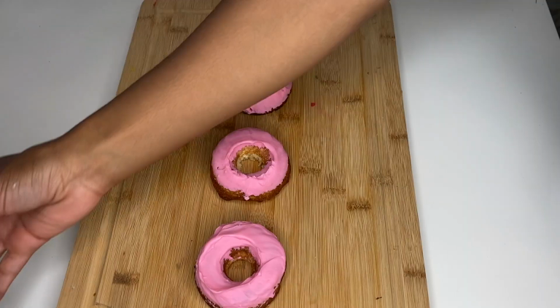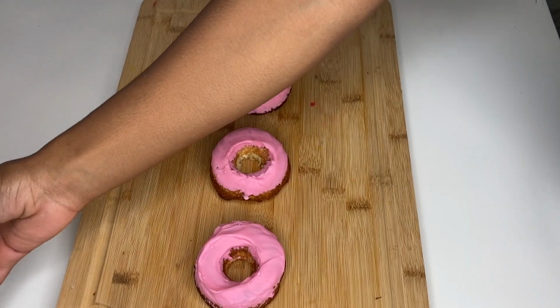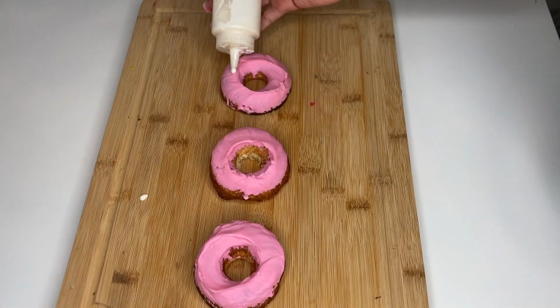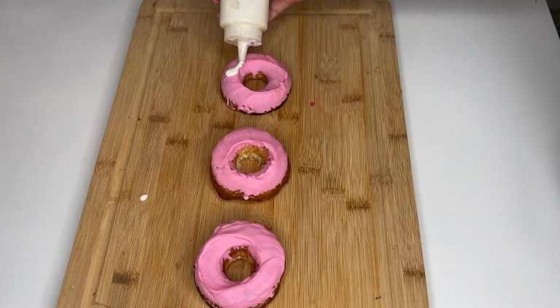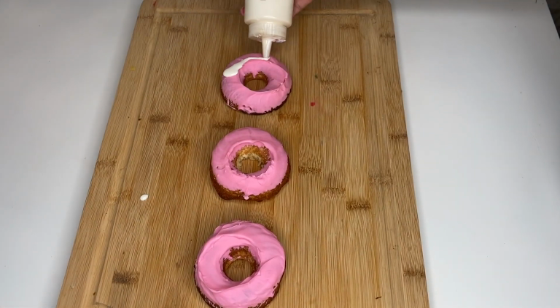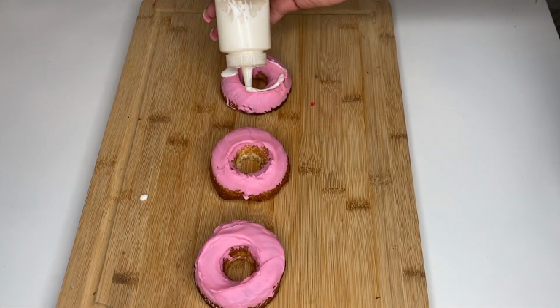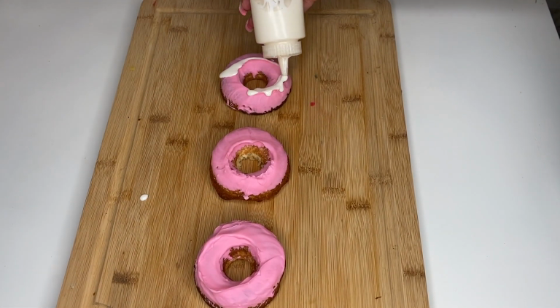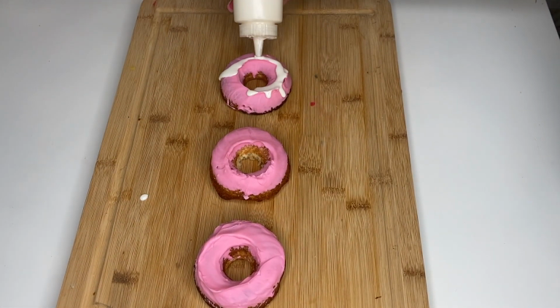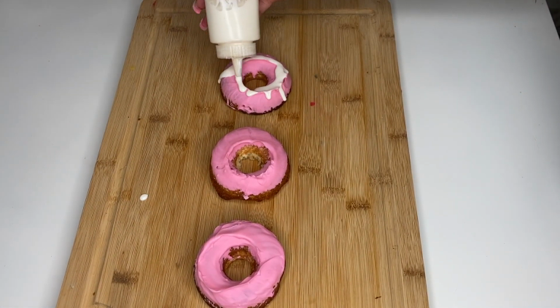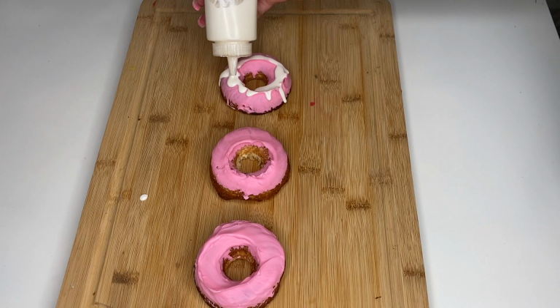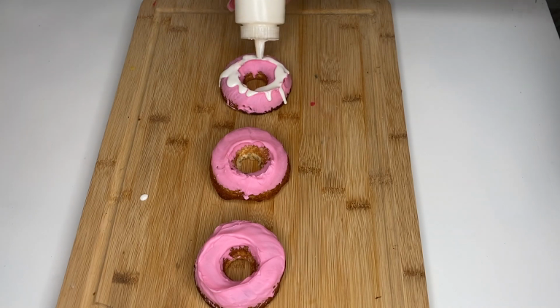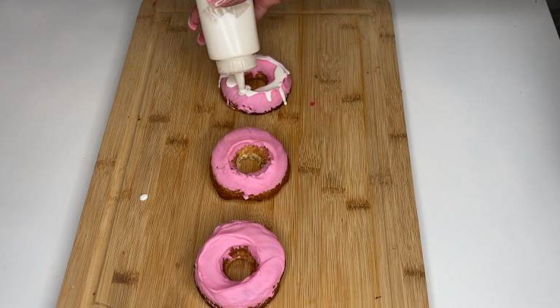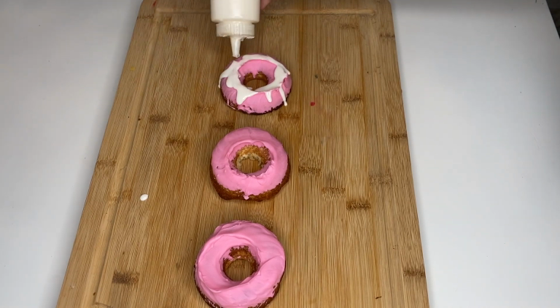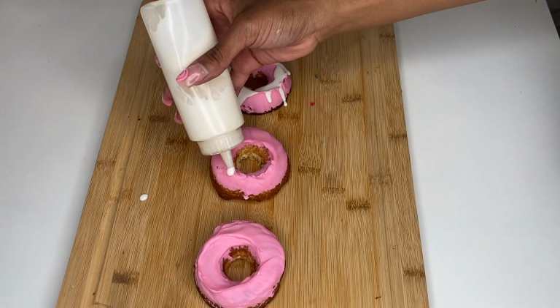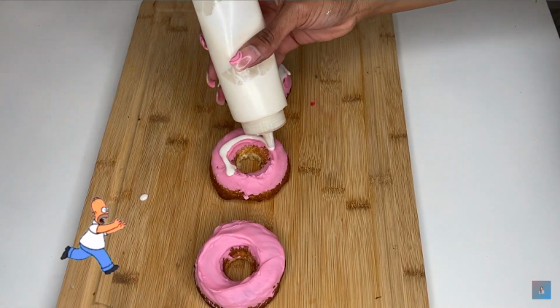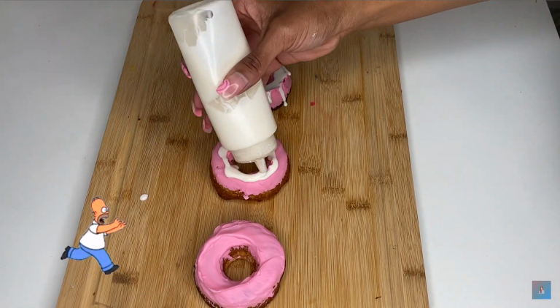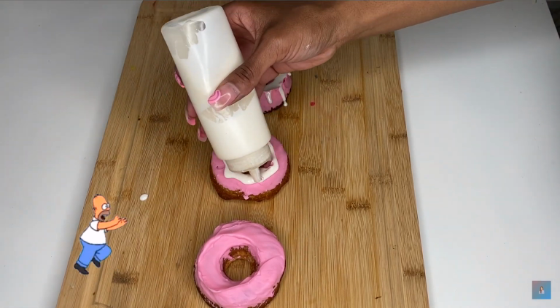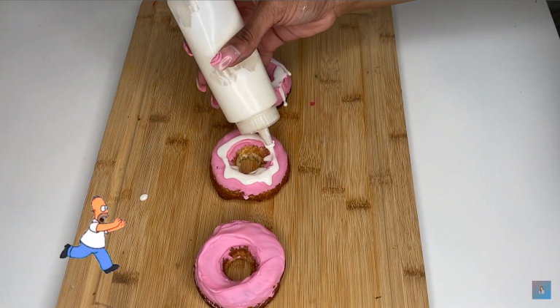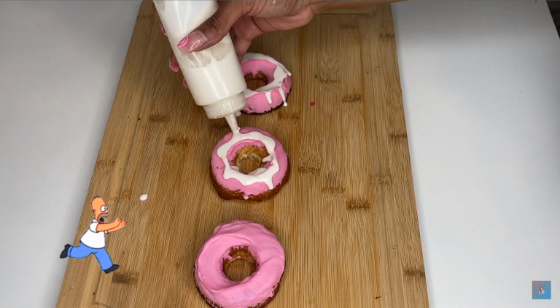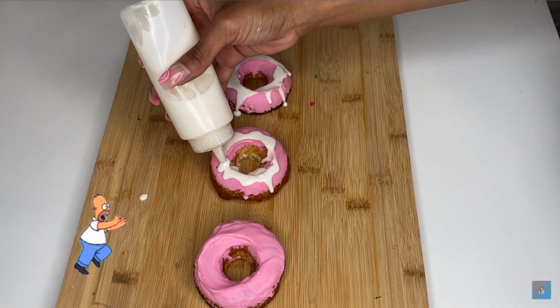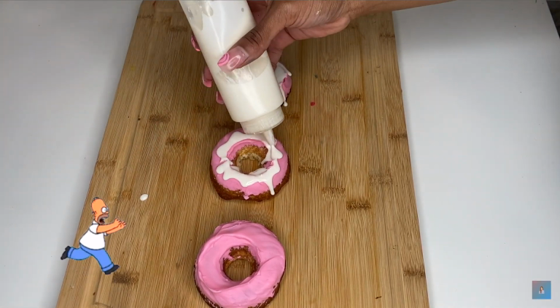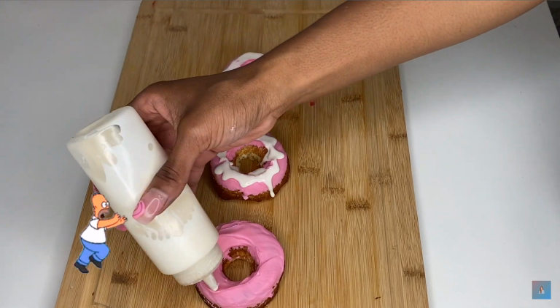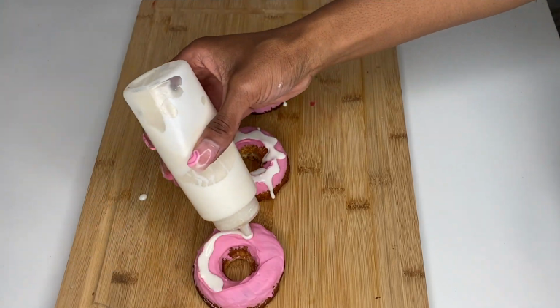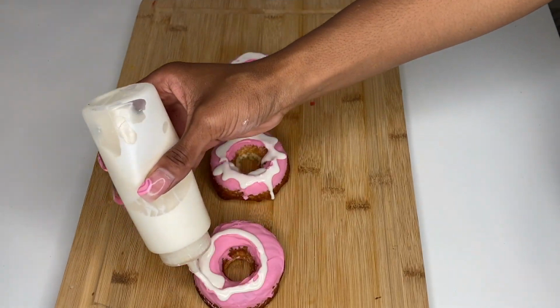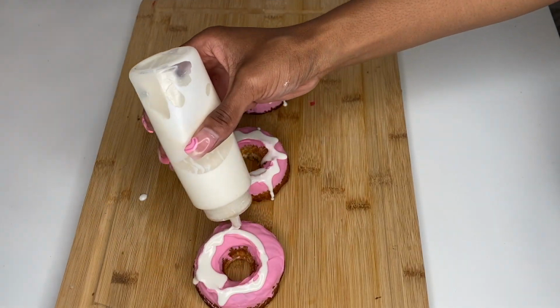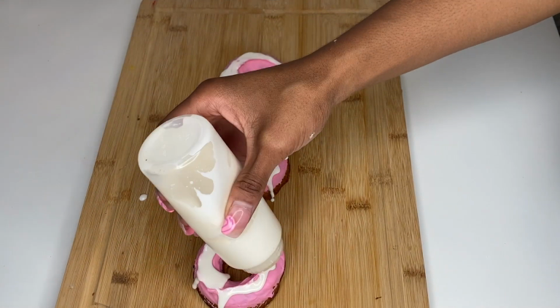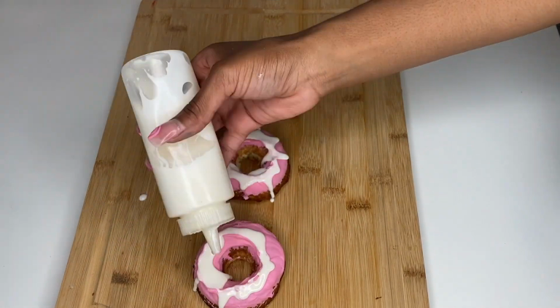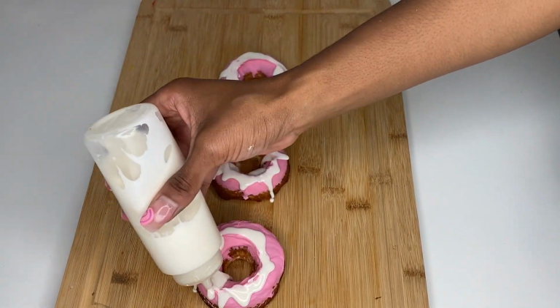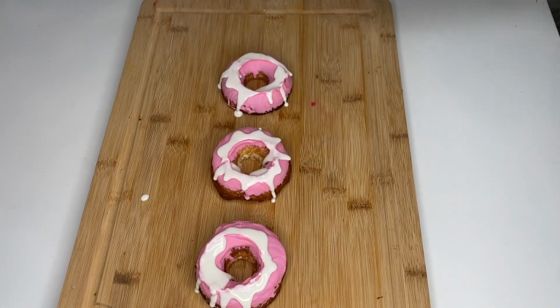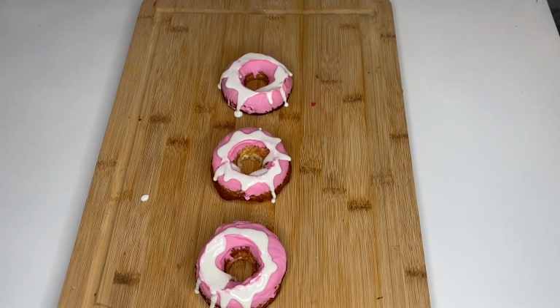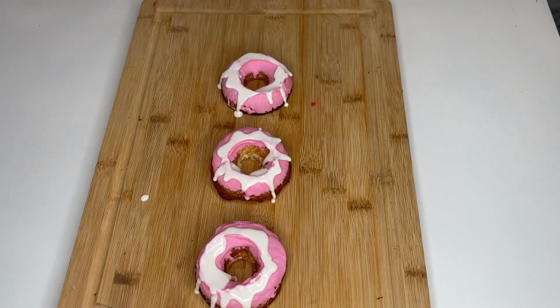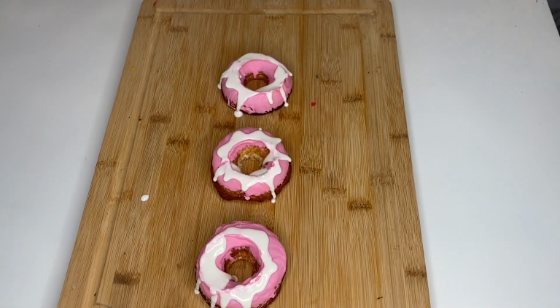I'm putting a white drip on the cake donuts, trying to make them look more cartoony and fun. After I put the chocolate drip on, I'm going to finish them off with some more sprinkles — because we love sprinkles here.